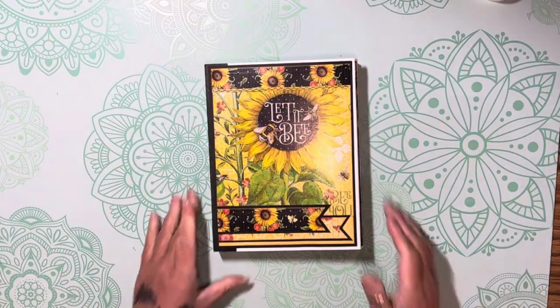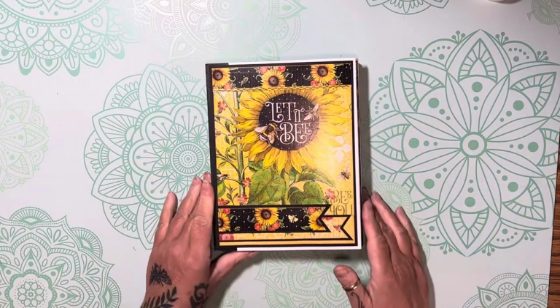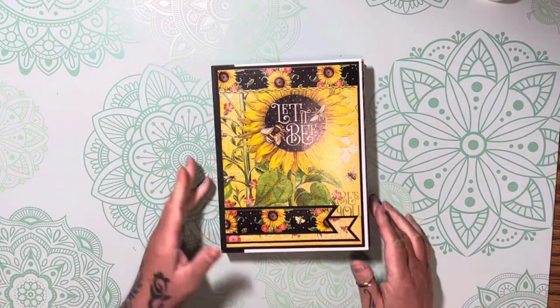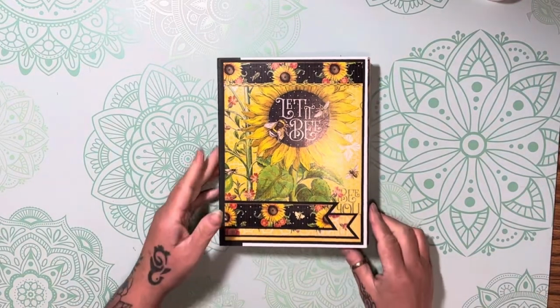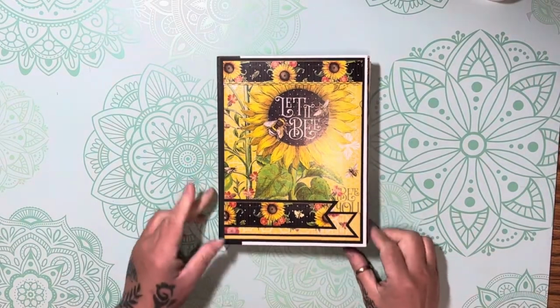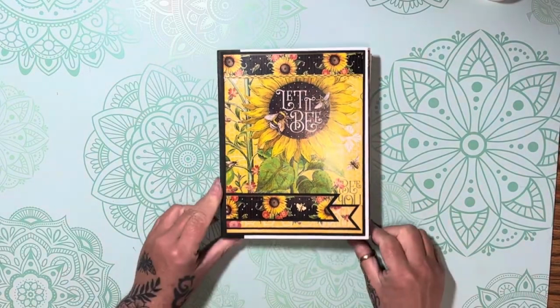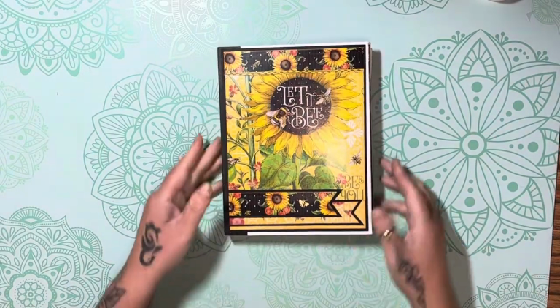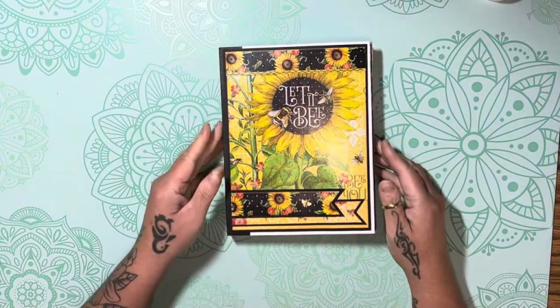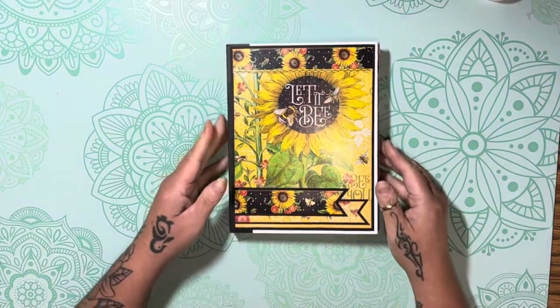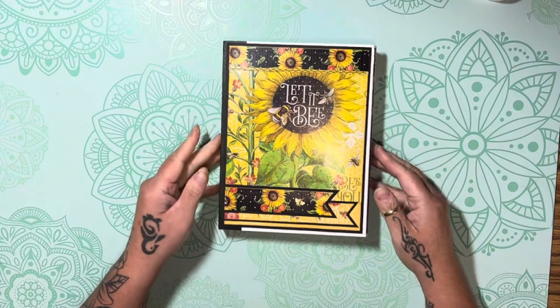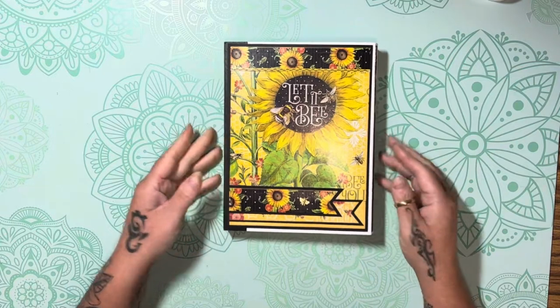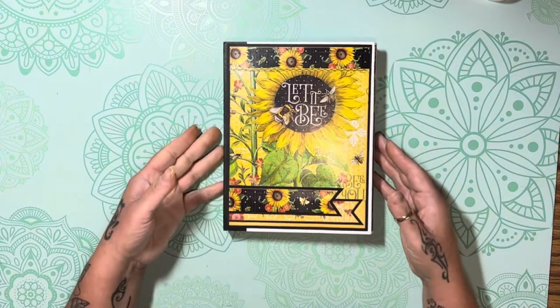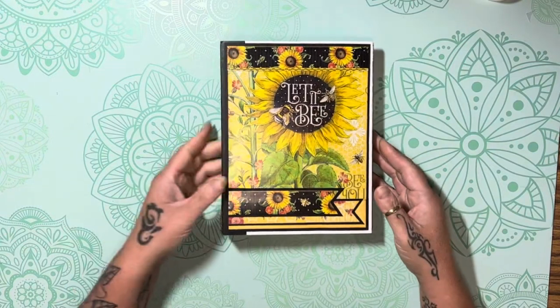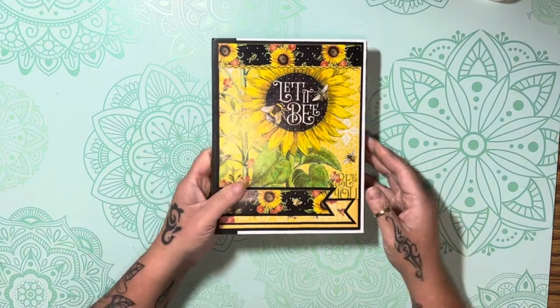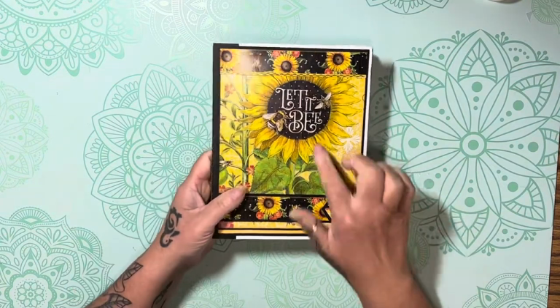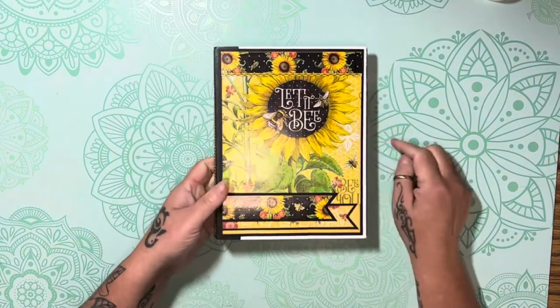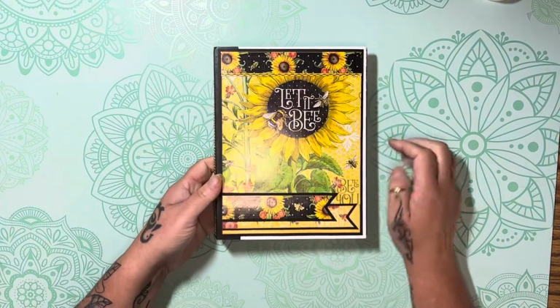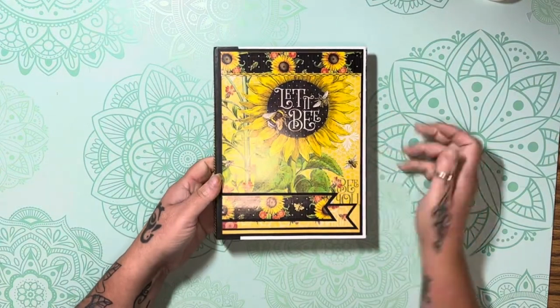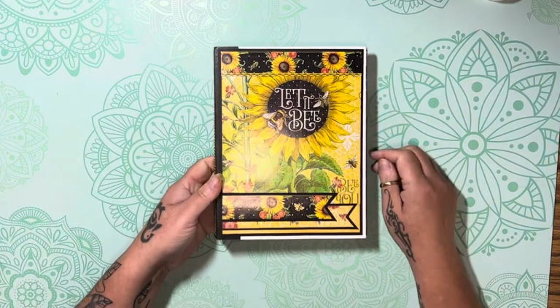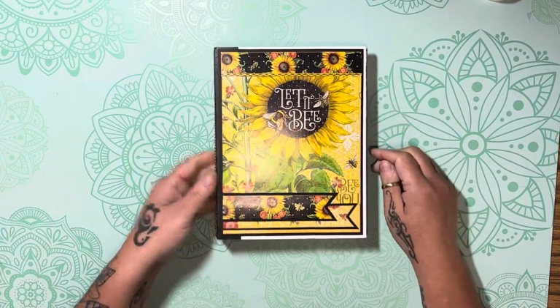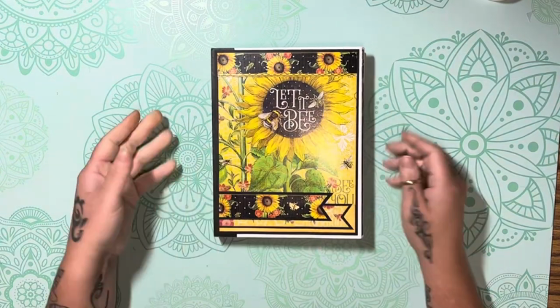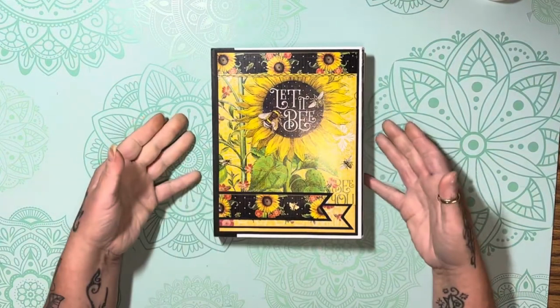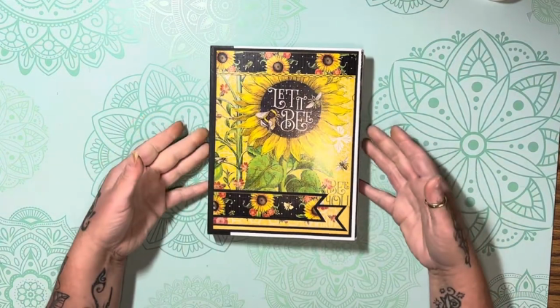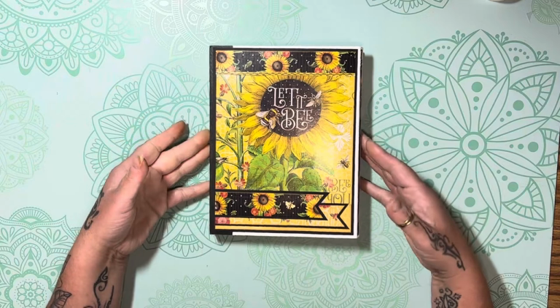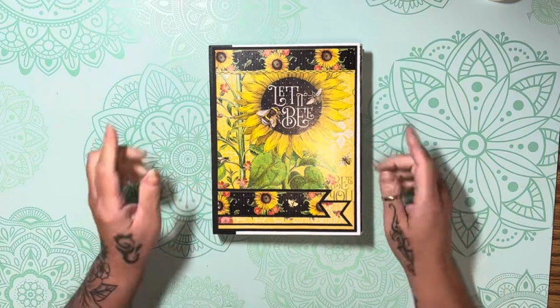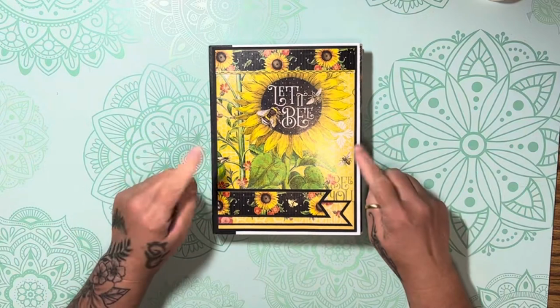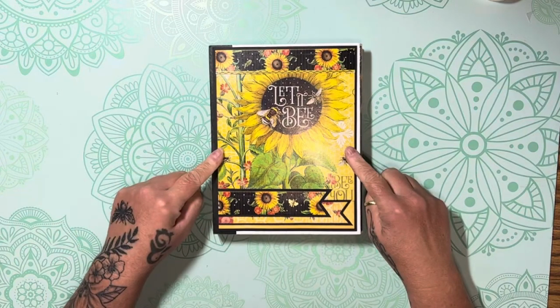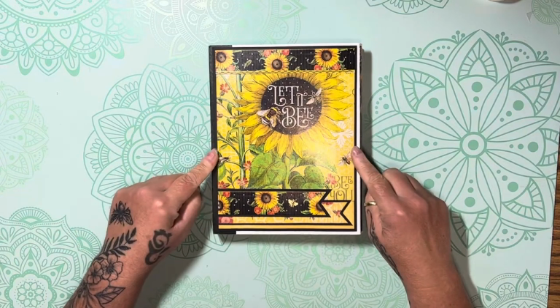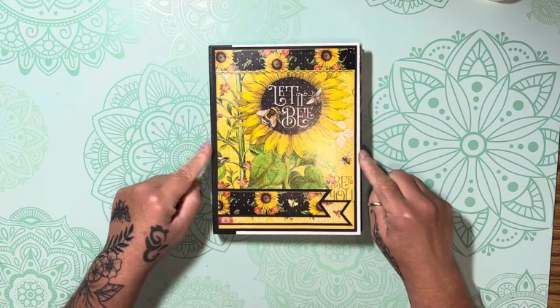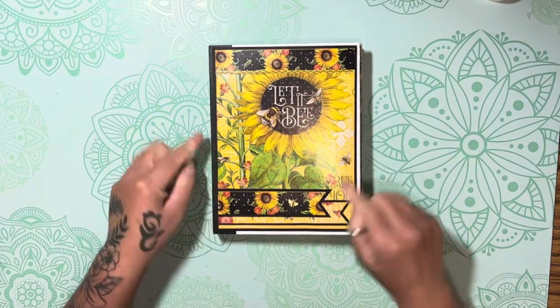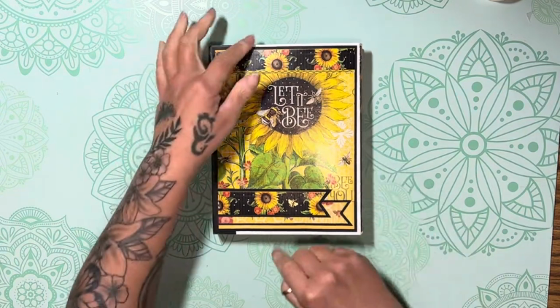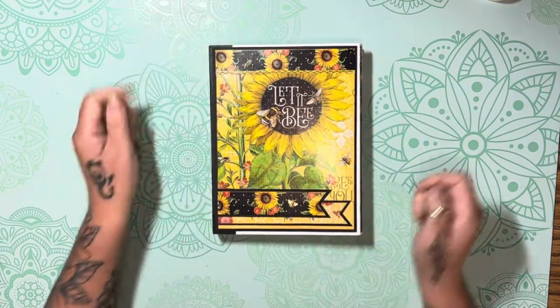Hello happy crafters, I'm Tamara Hauck and I'm back with another project share. This one I'm calling the 'Let it Be Folio.' It is another two-day folio, so it measures six and a half by eight and a half.